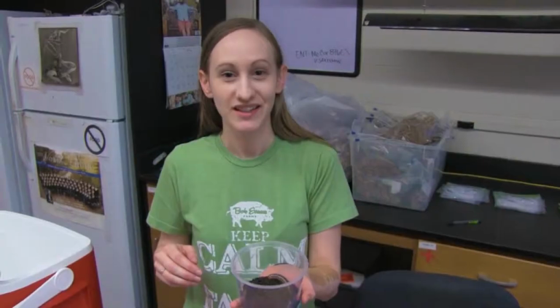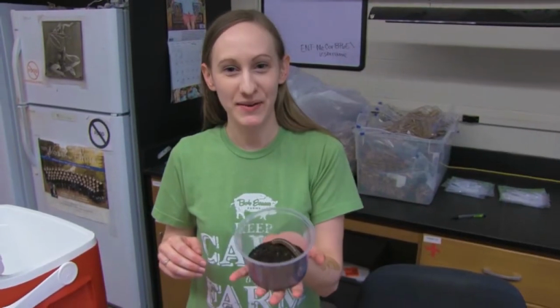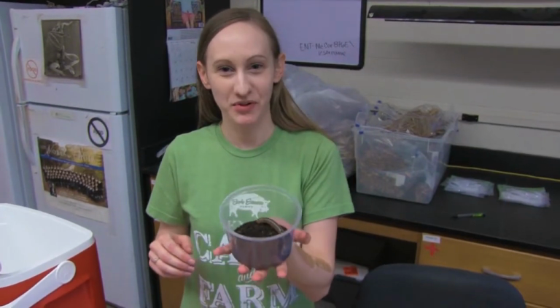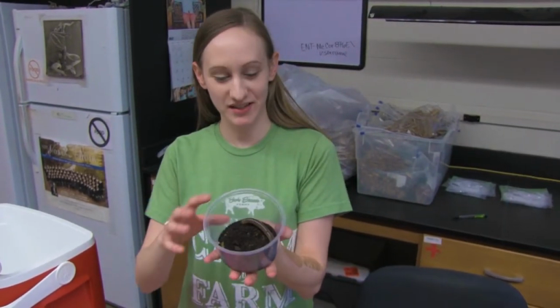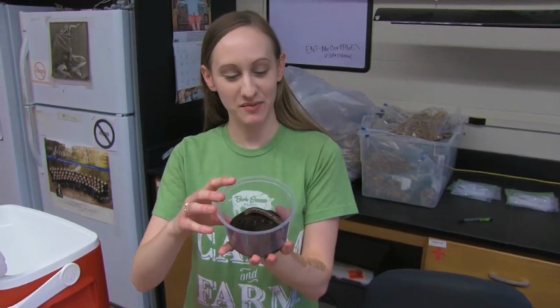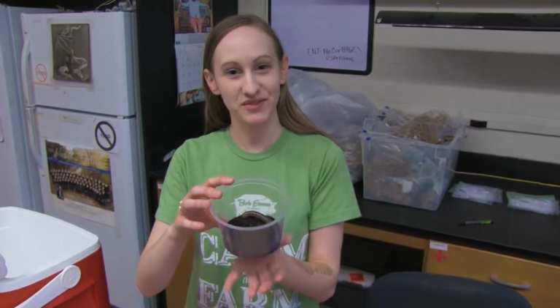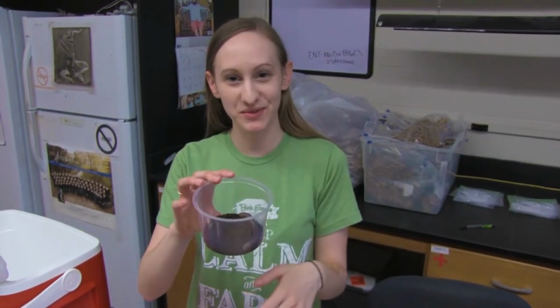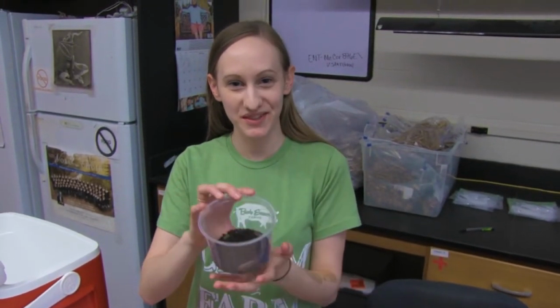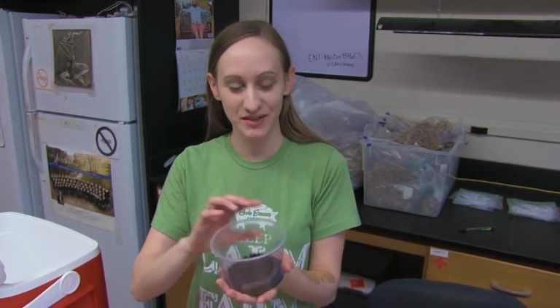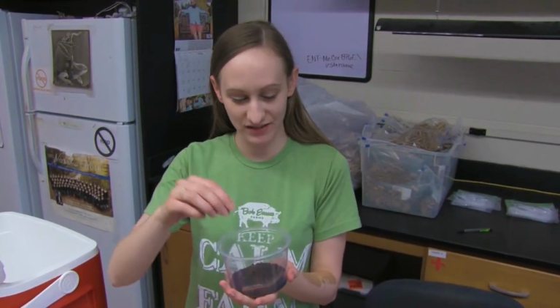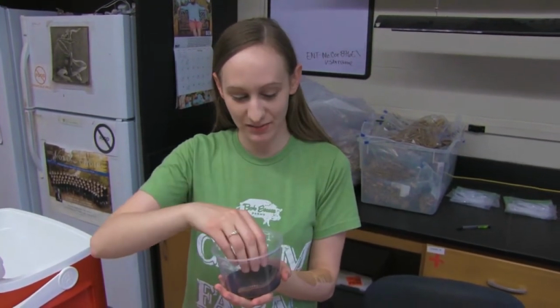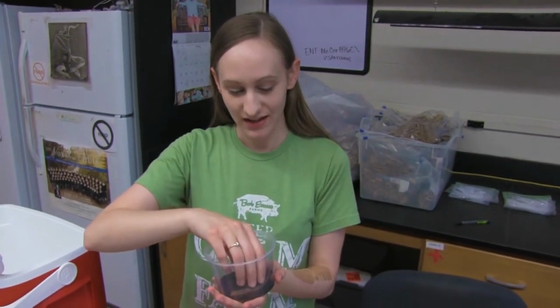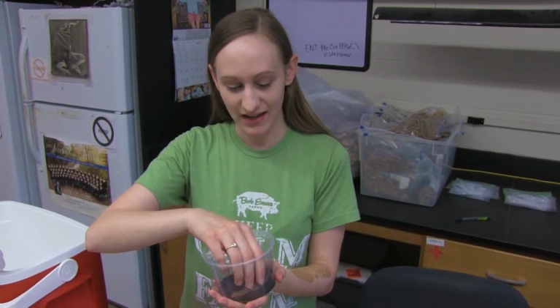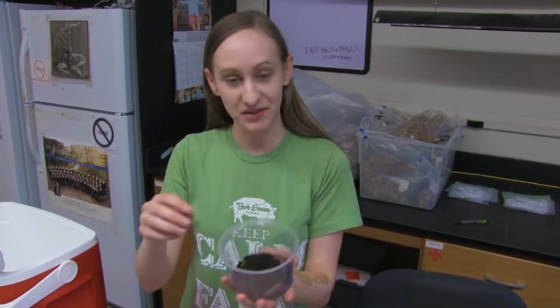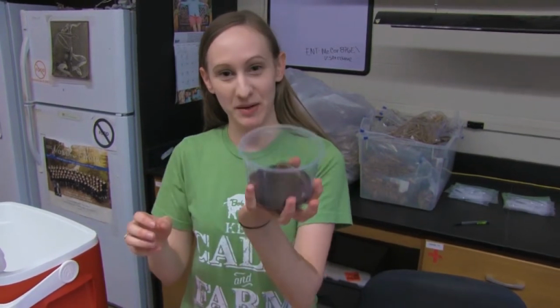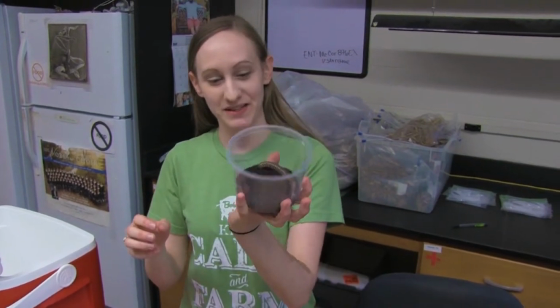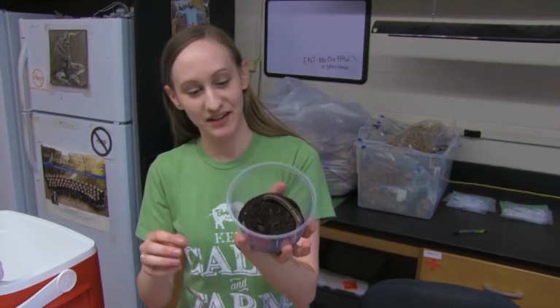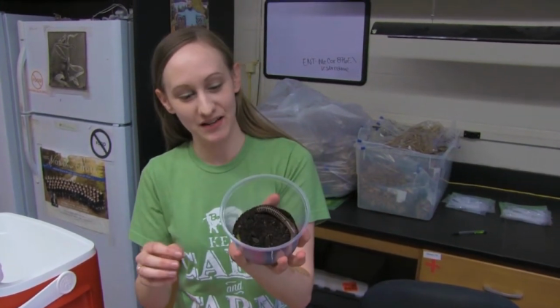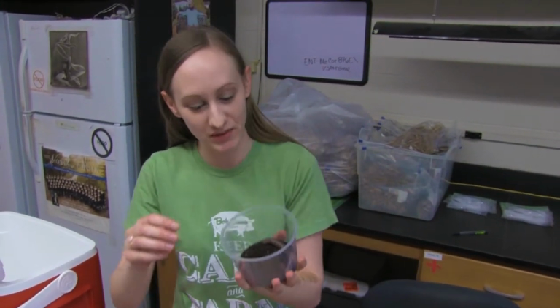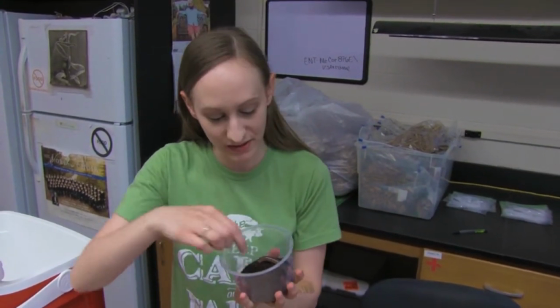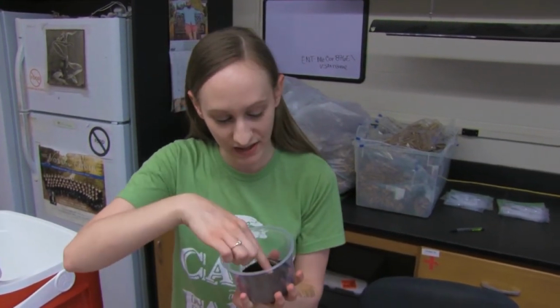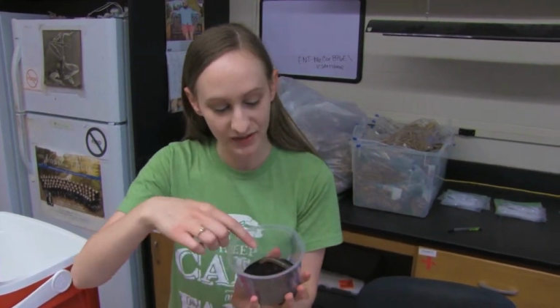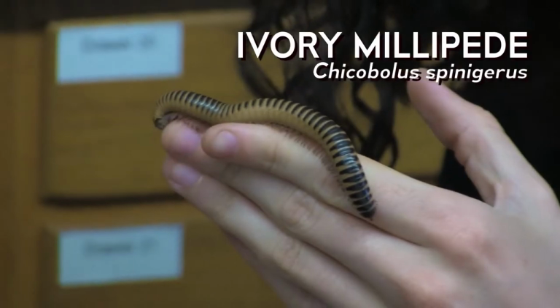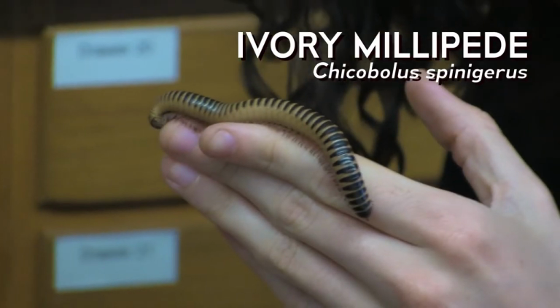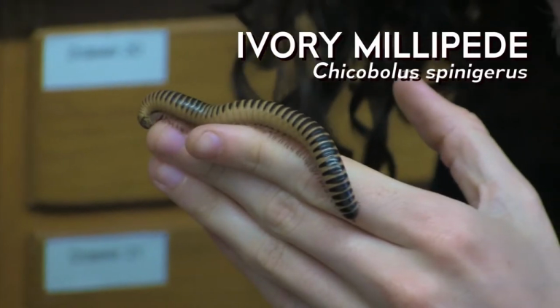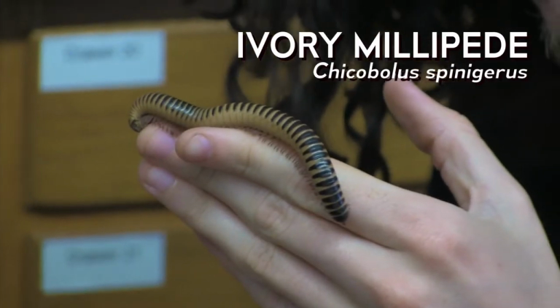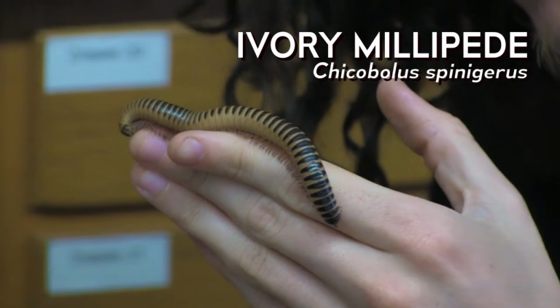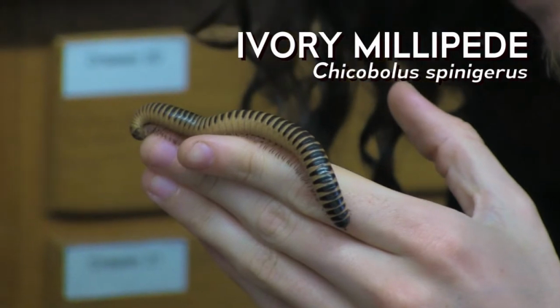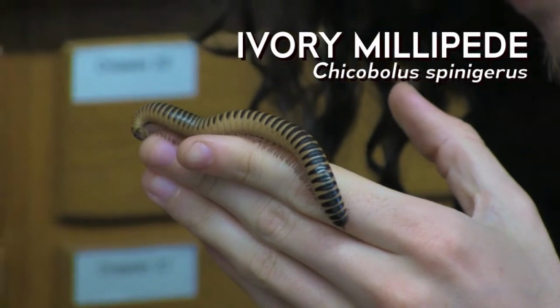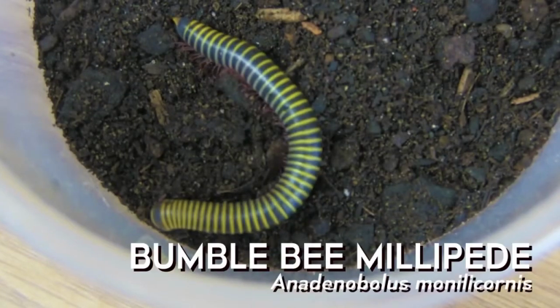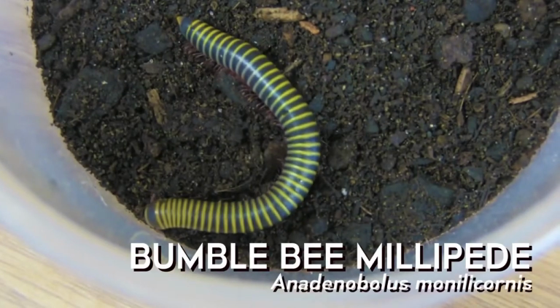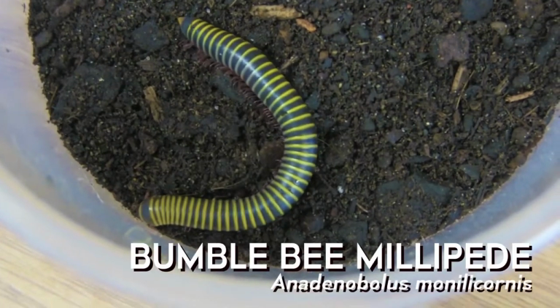Hello, I'm Grace. I'm one of the master's students here in the M.I.C. lab. And these are some of my pets. Right here I have some millipedes — I have an ivory millipede and a bumblebee millipede.